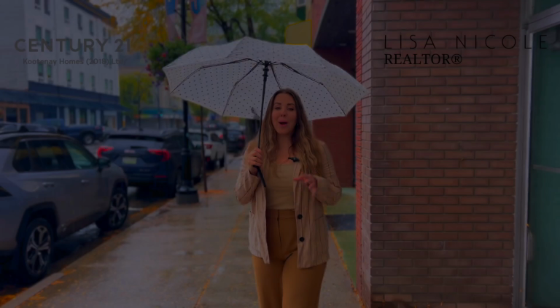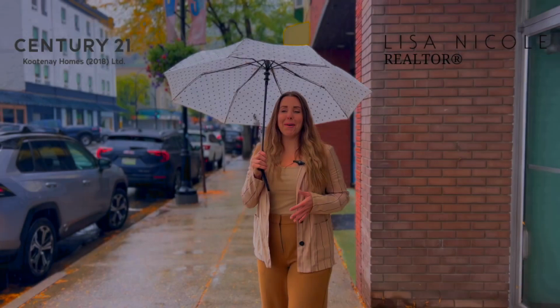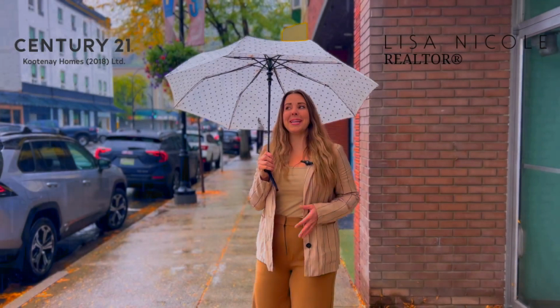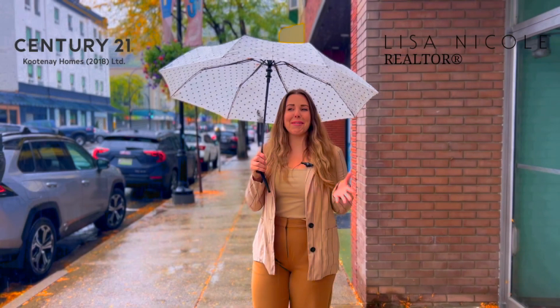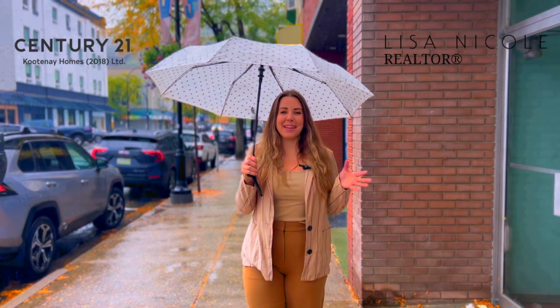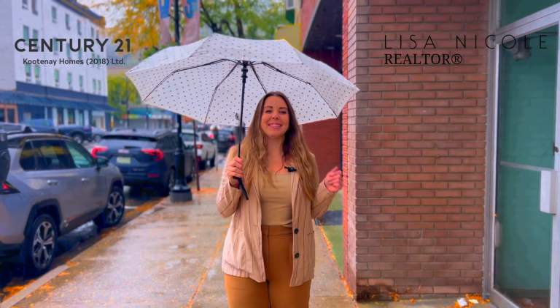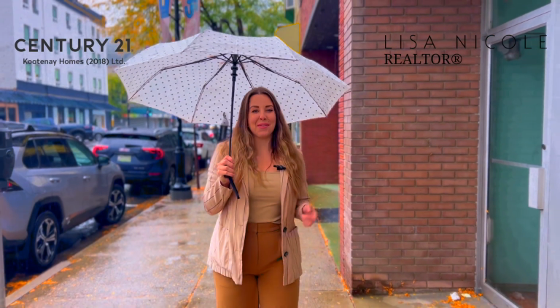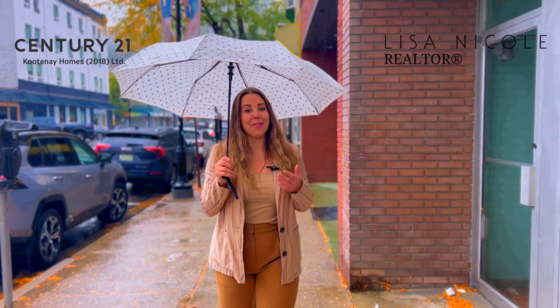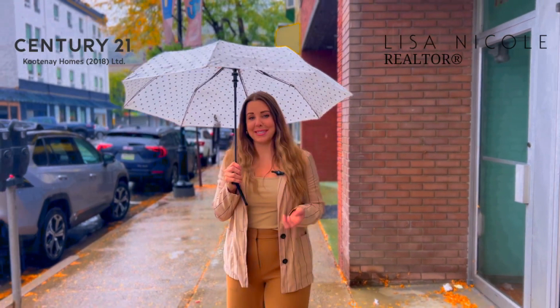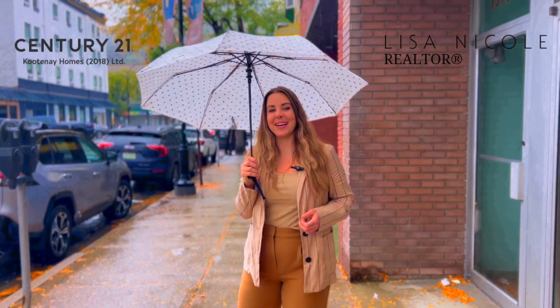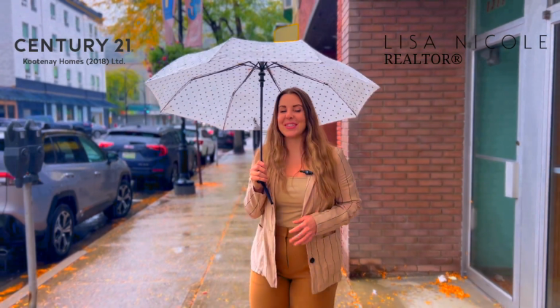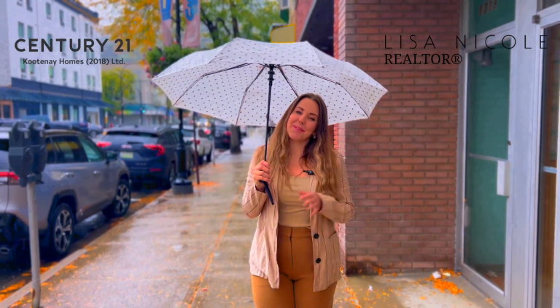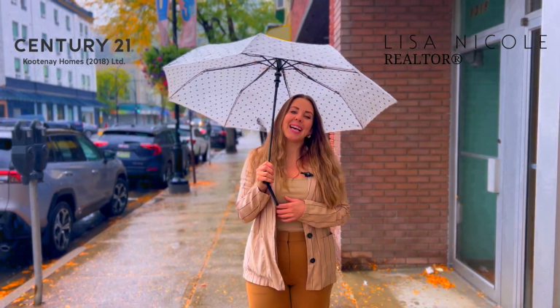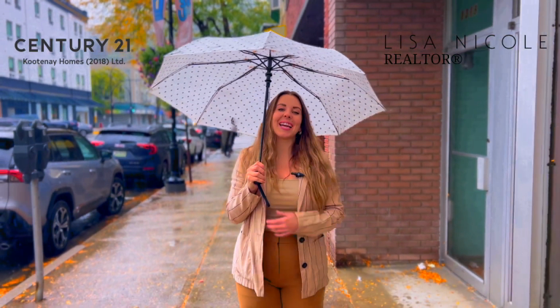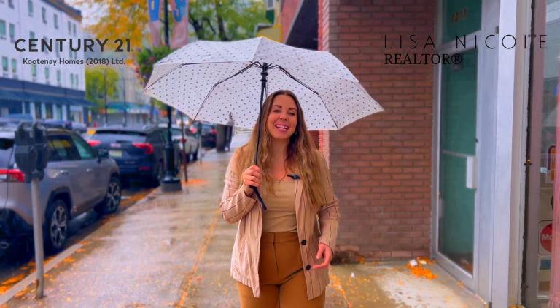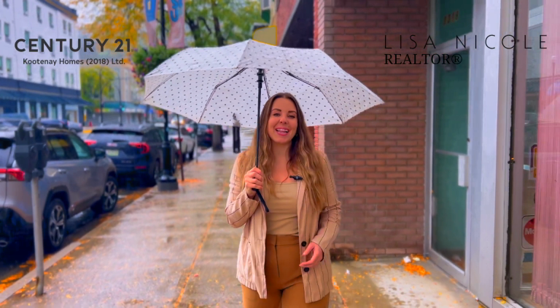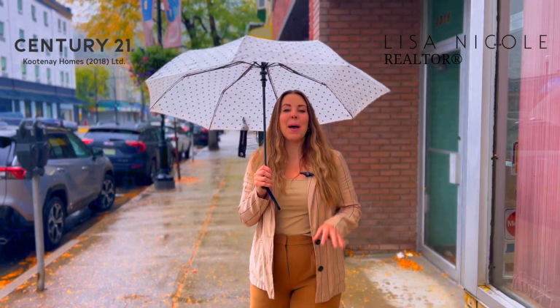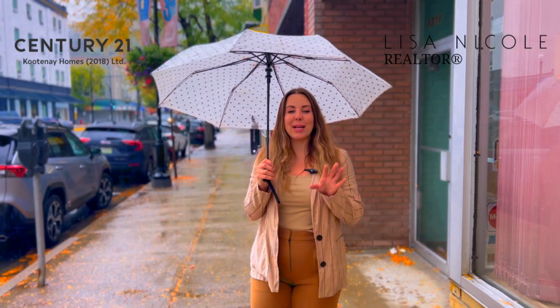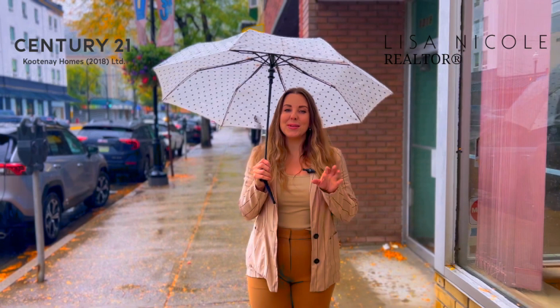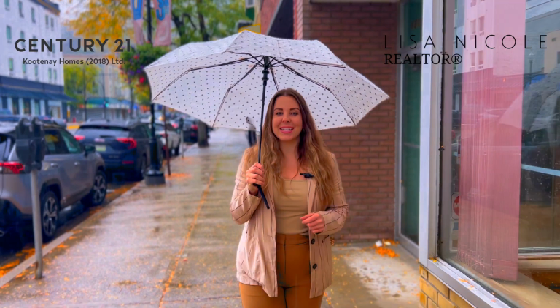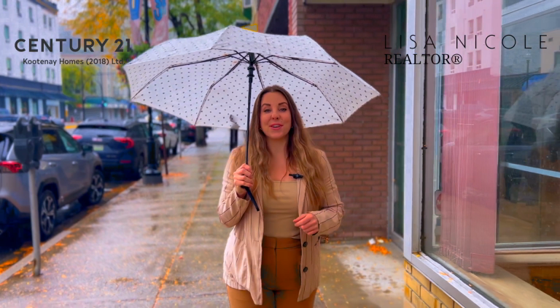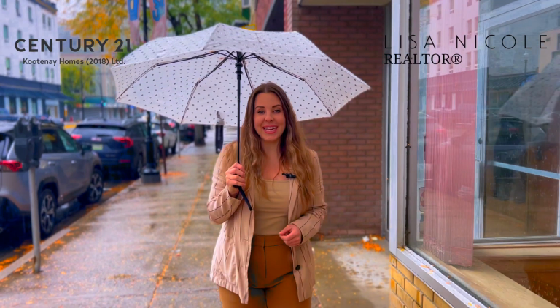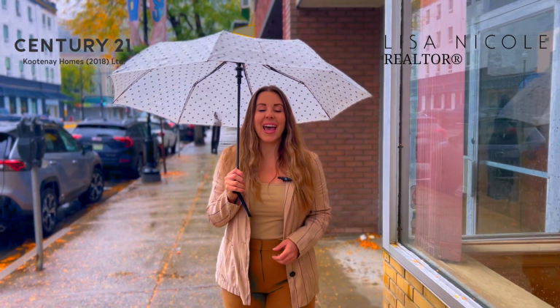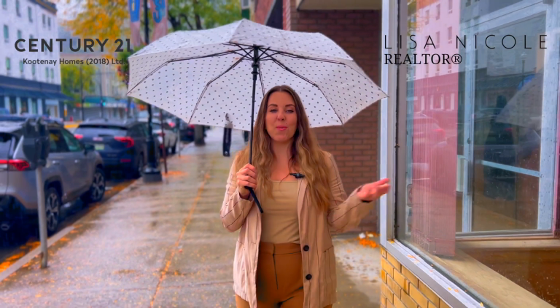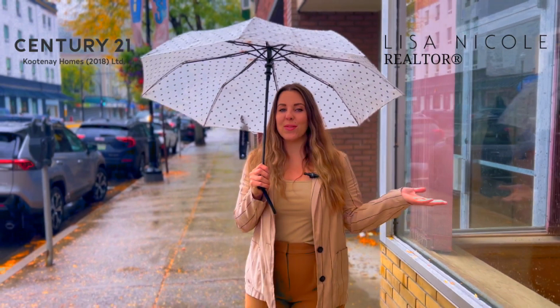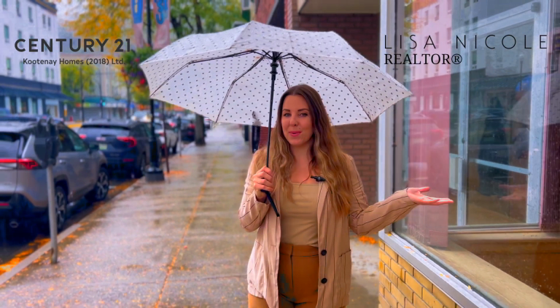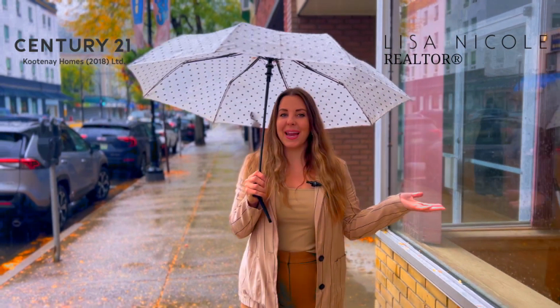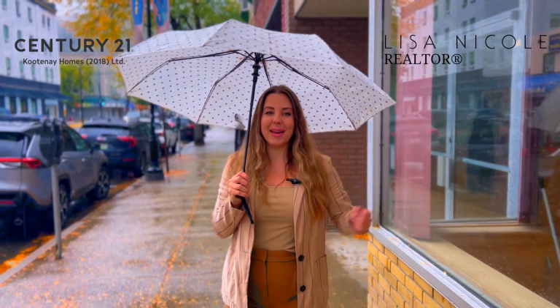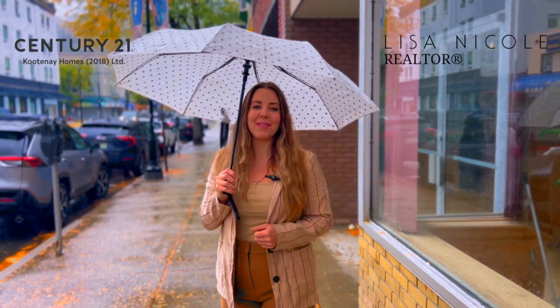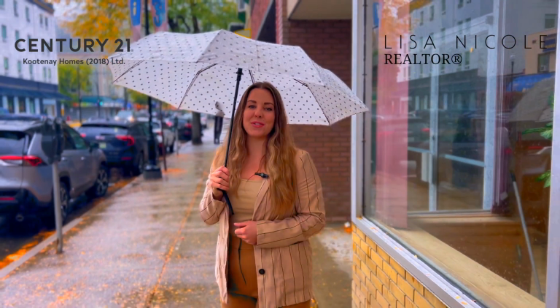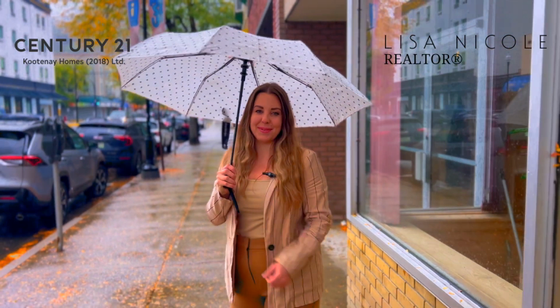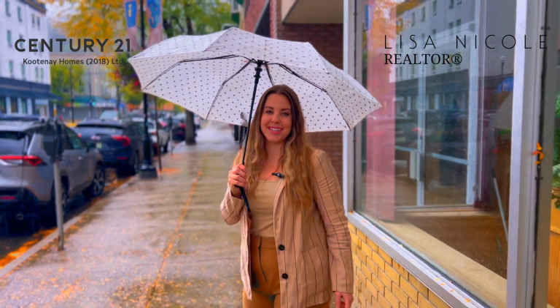Wow, it never really rains here quite this much. Nevertheless, I'd like to highlight my new listing for sale at 1318 Bay Ave in Trail, B.C.